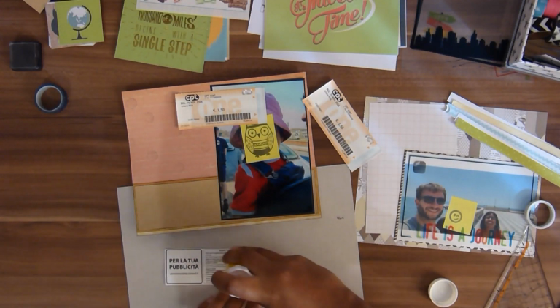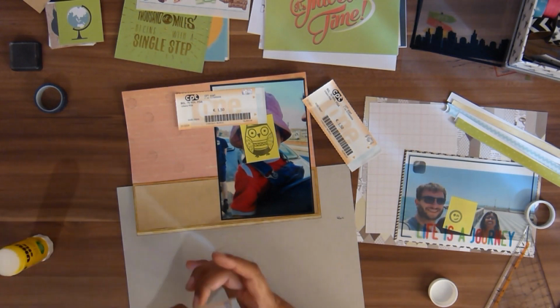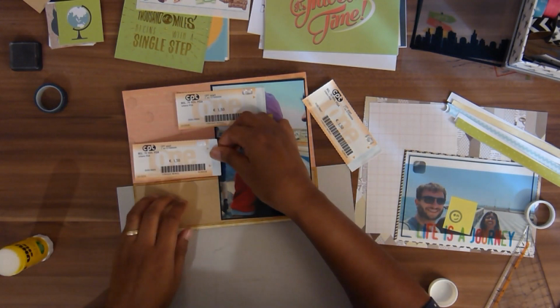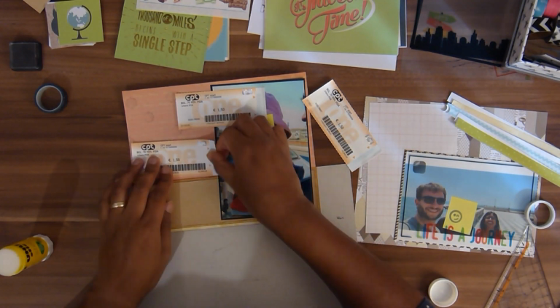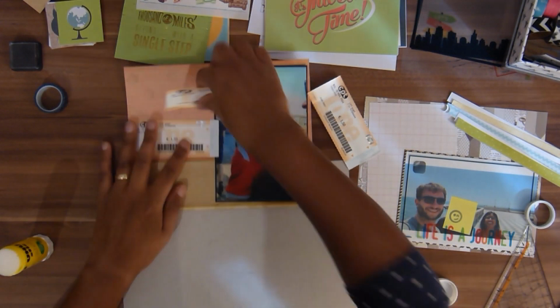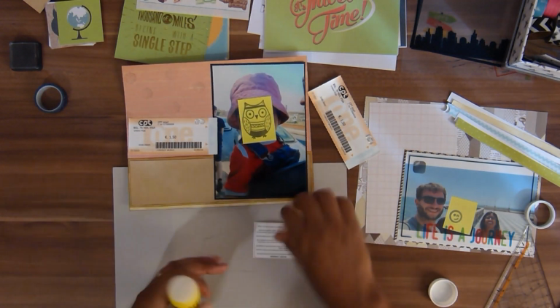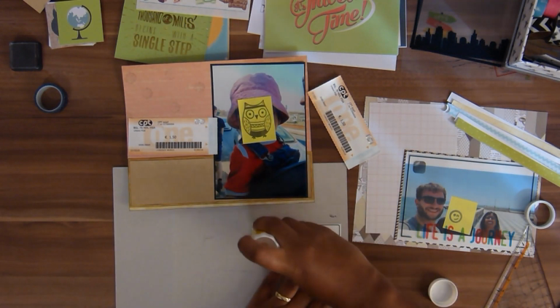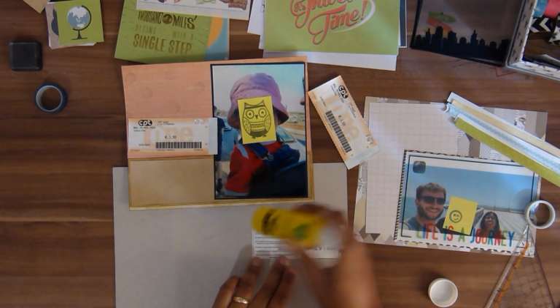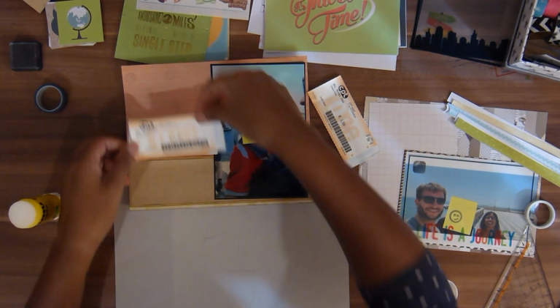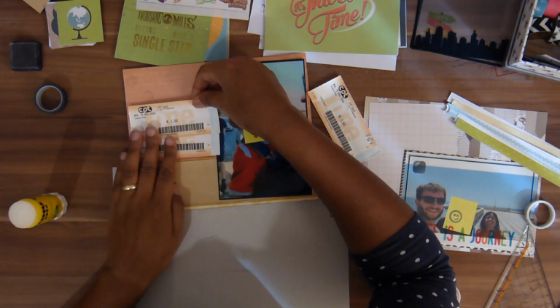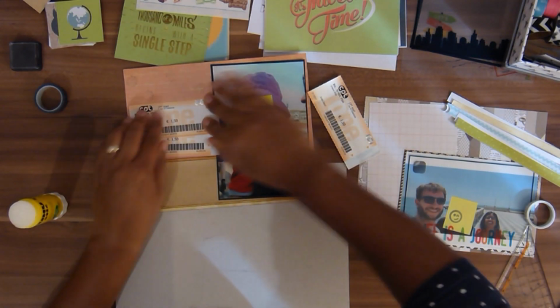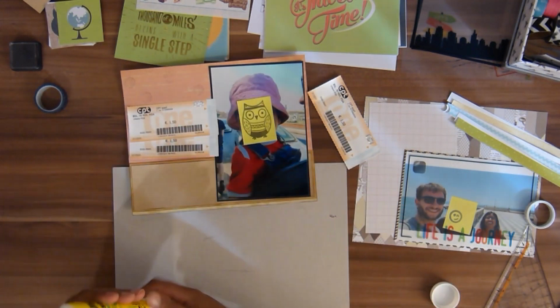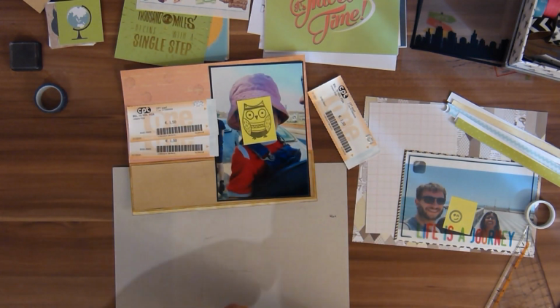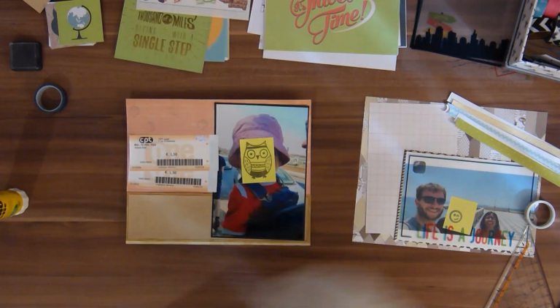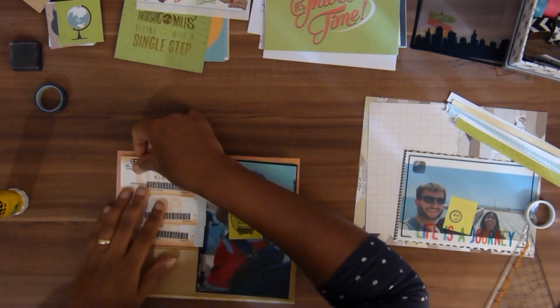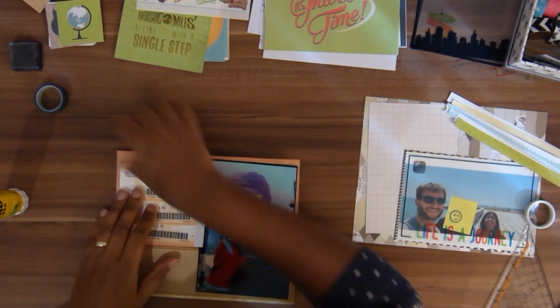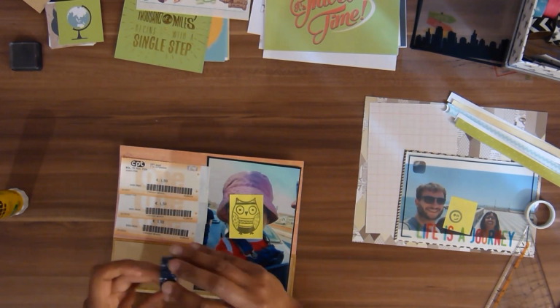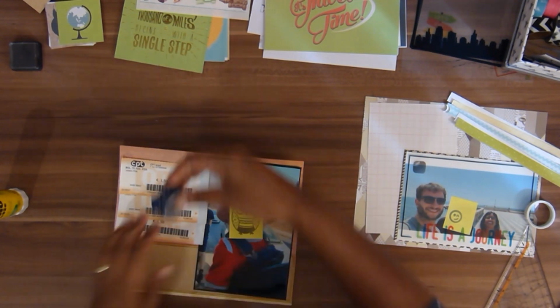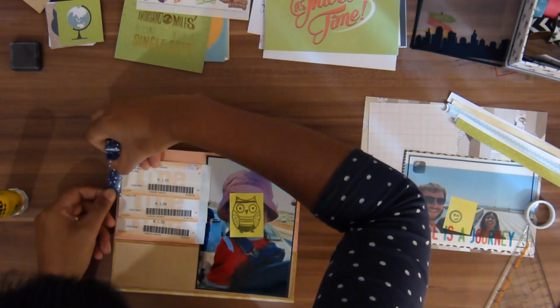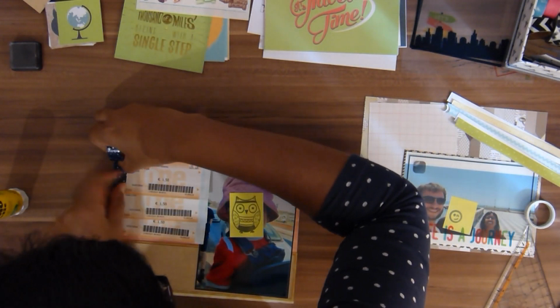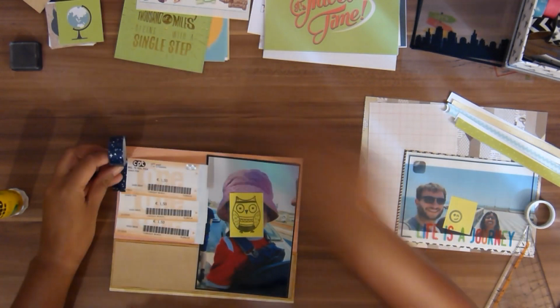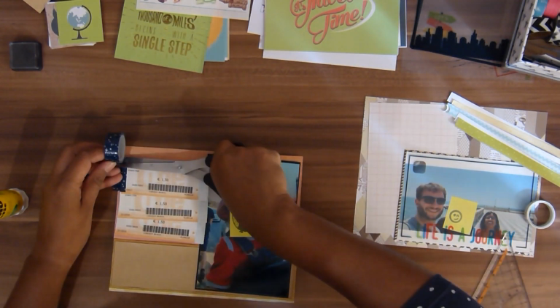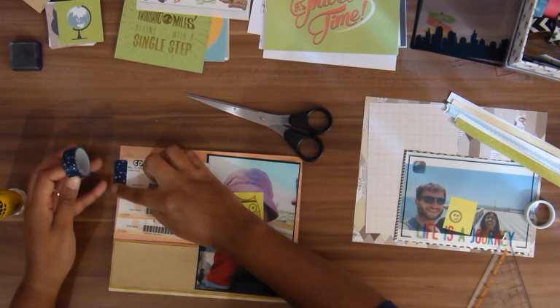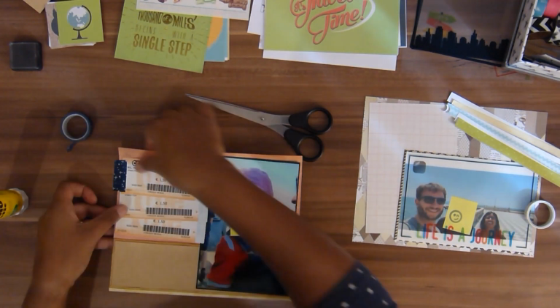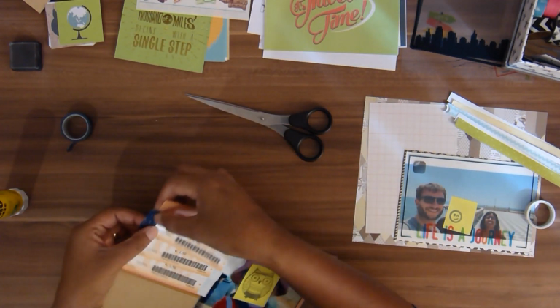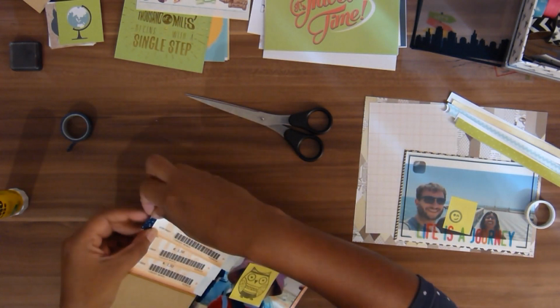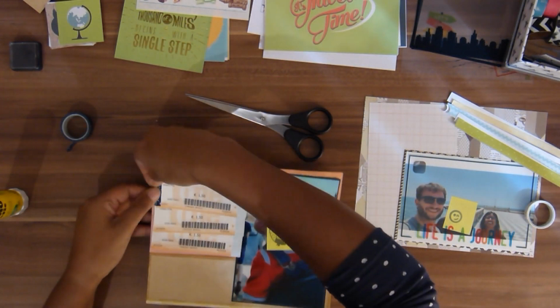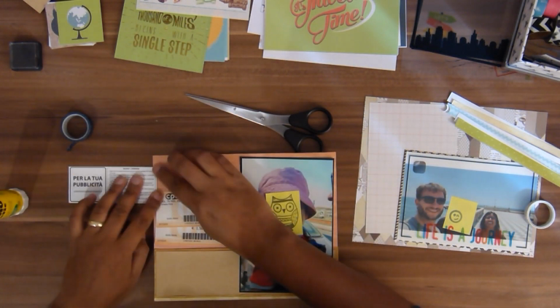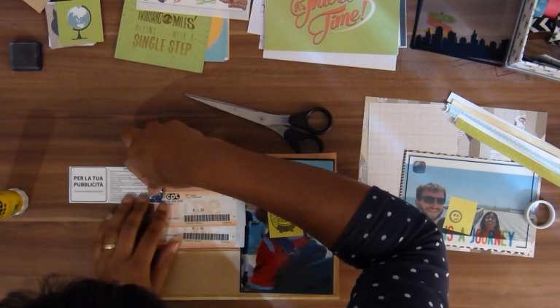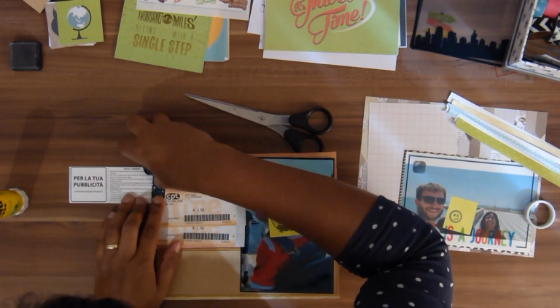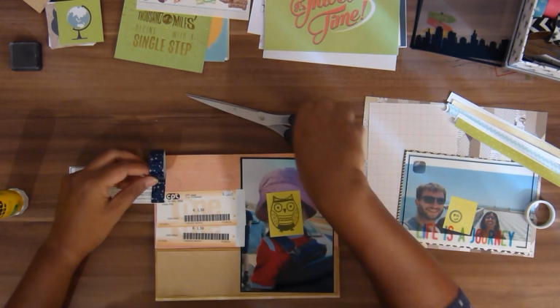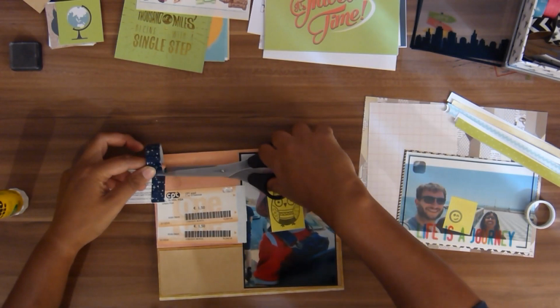We have three bus tickets that we didn't use, so I'm gluing two of them down in the front and making a flip of one of them so I can write something behind it.